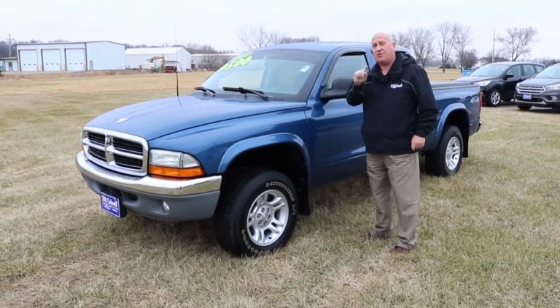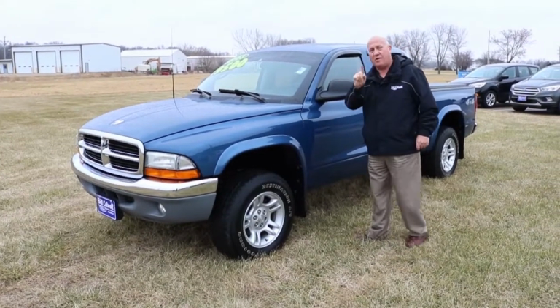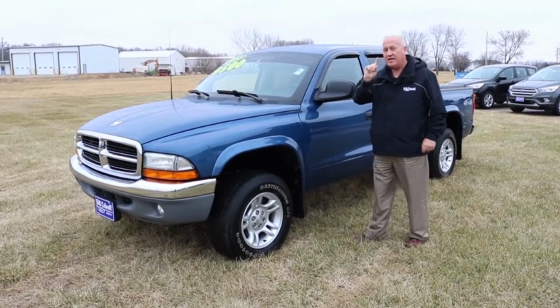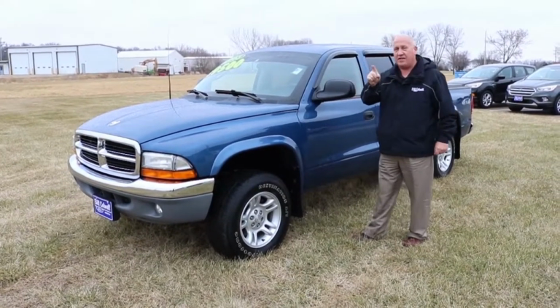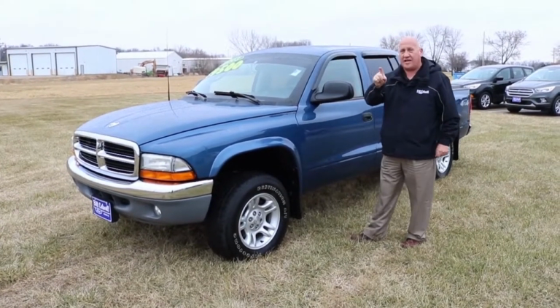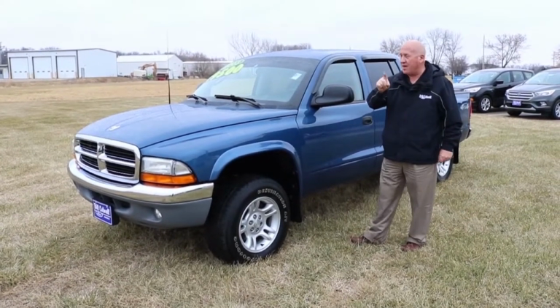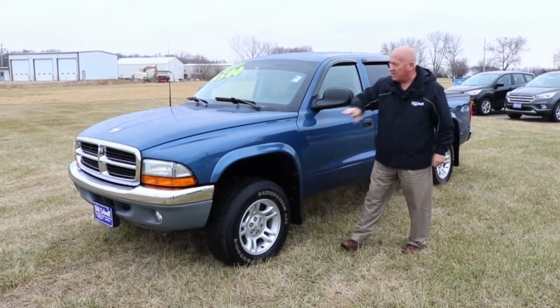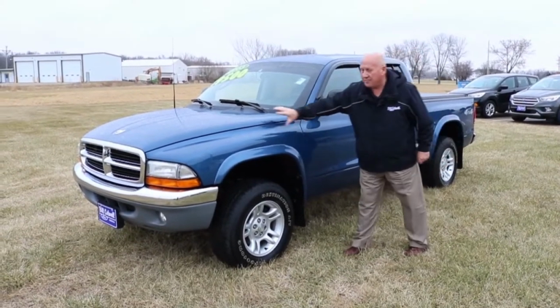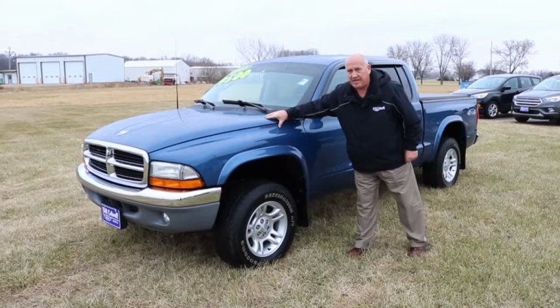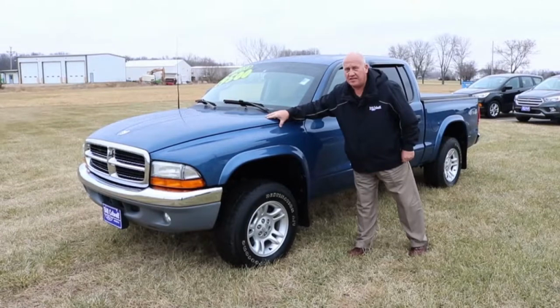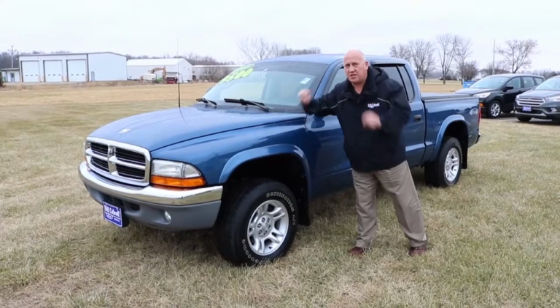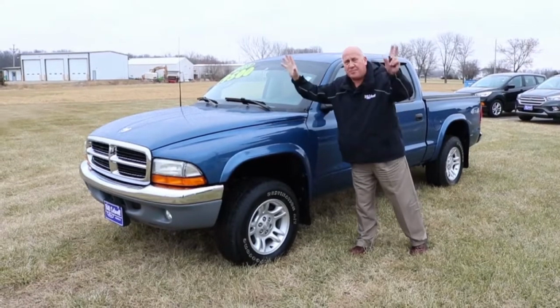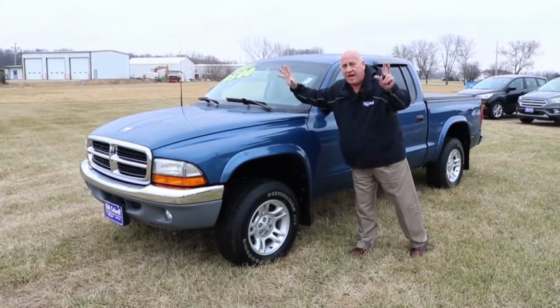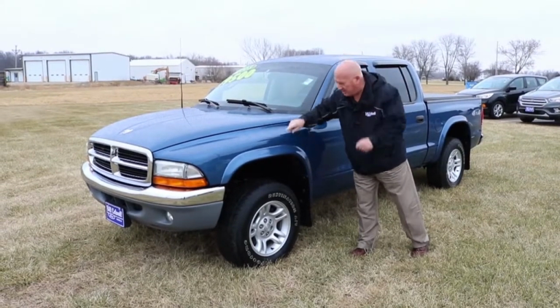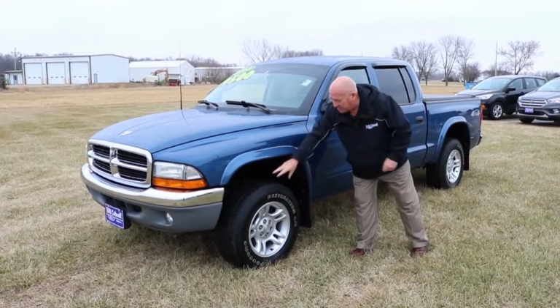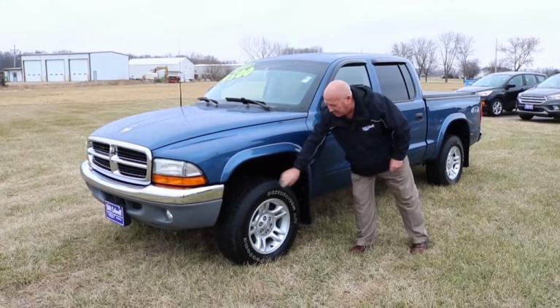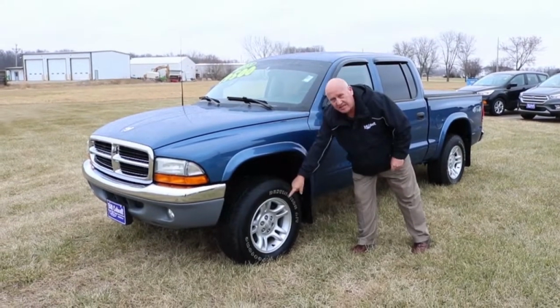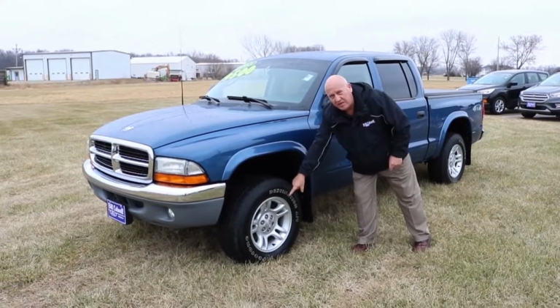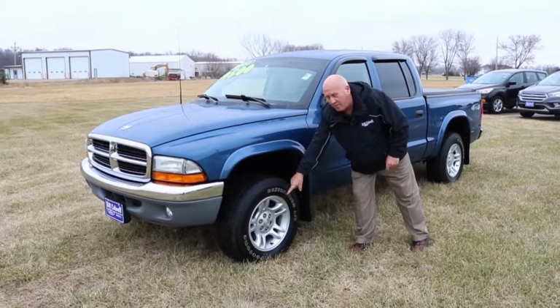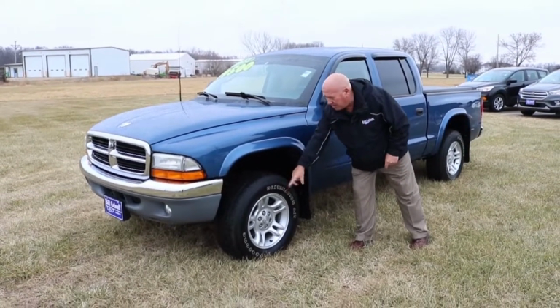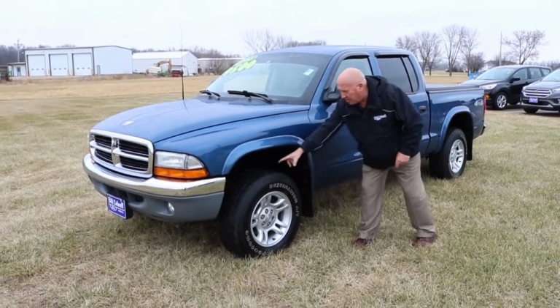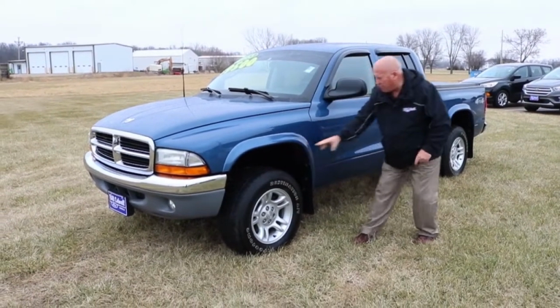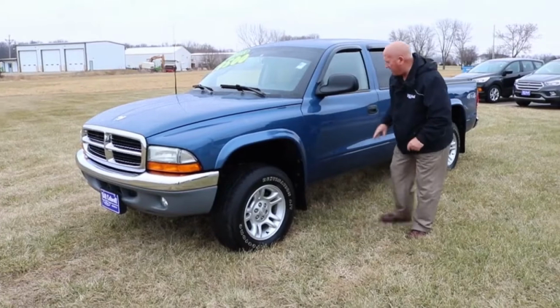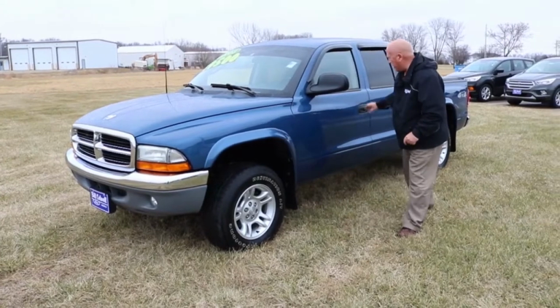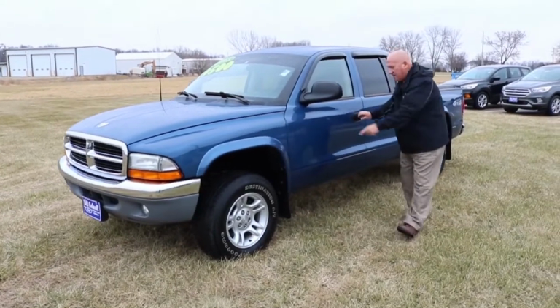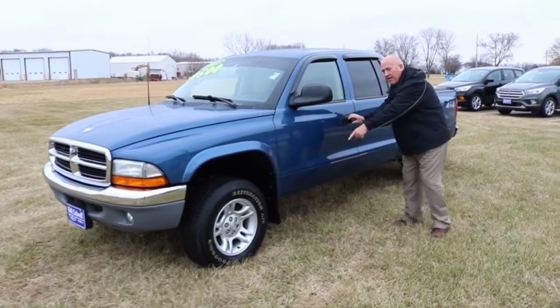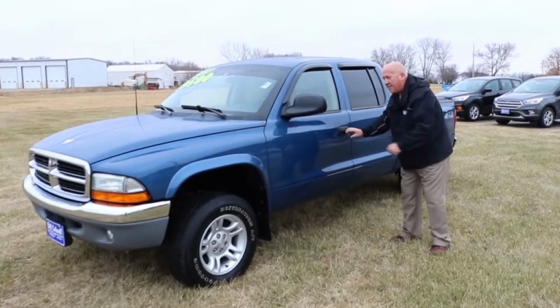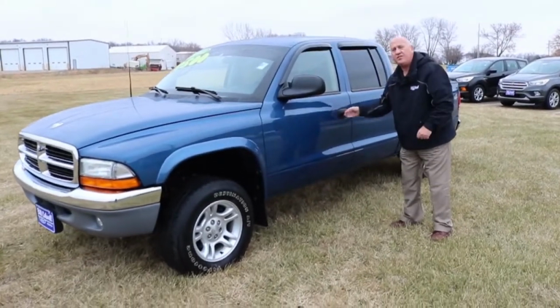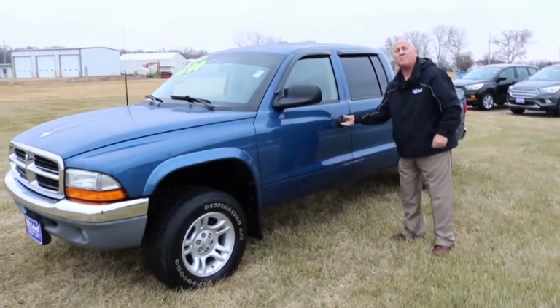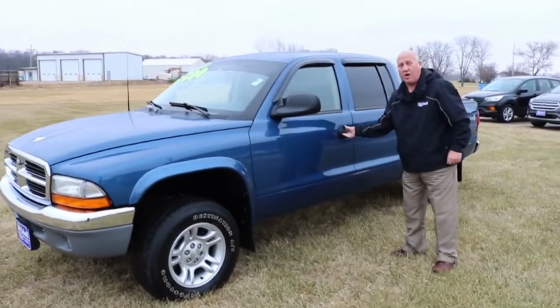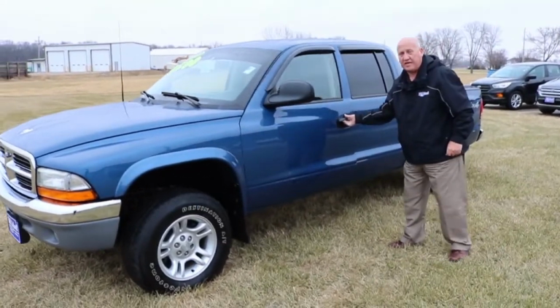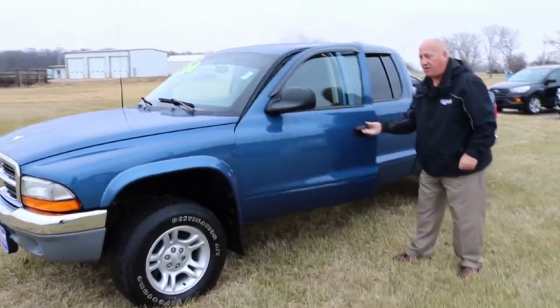Yes, you heard me right — 79,000 miles. The paint on this thing just pops out at you. The tires are 16-inch aluminum with plenty of rubber on them, and it's got mud flaps. This vehicle has been well taken care of.